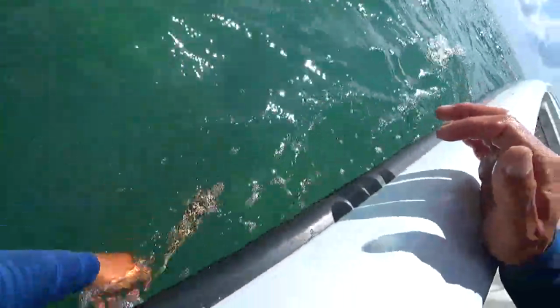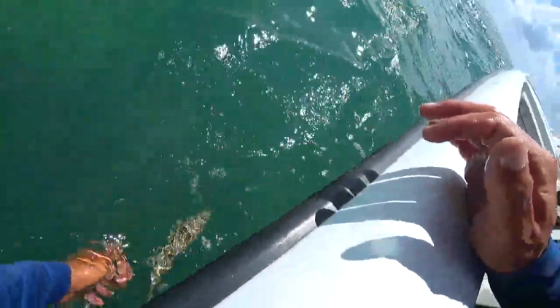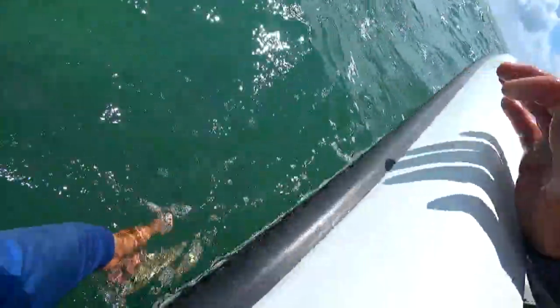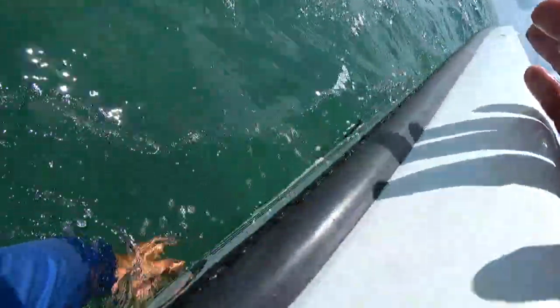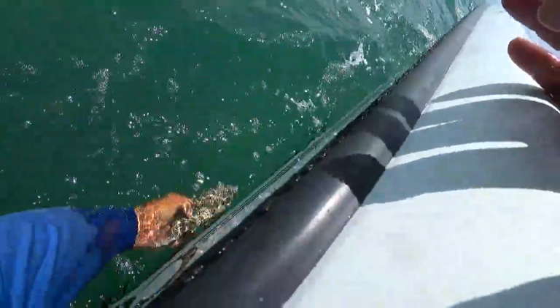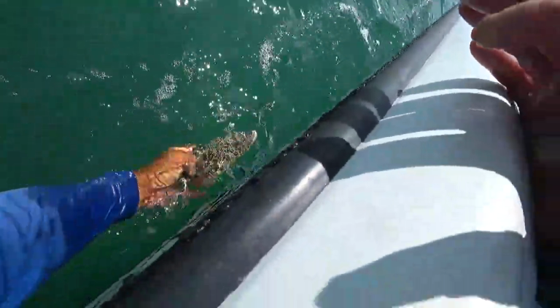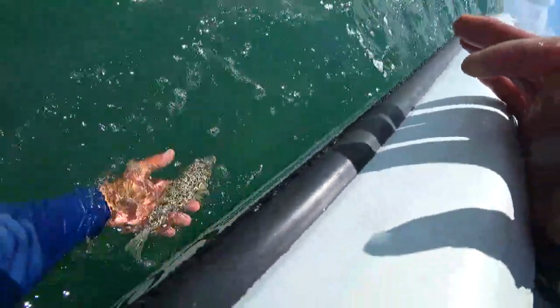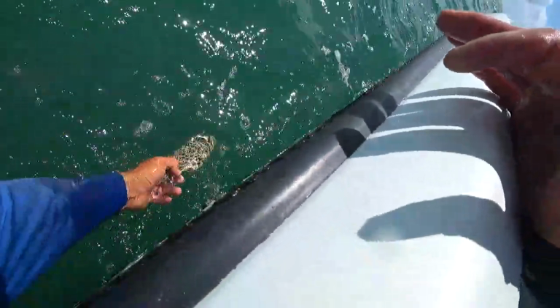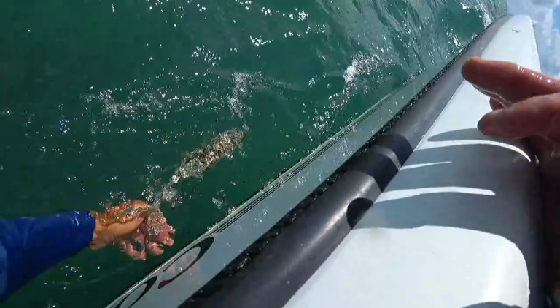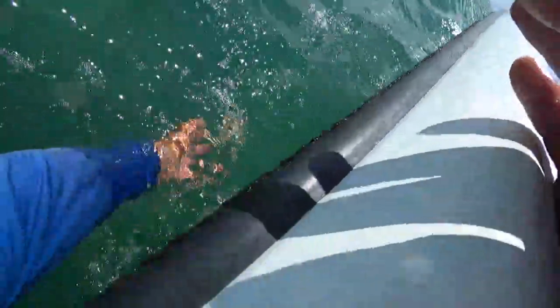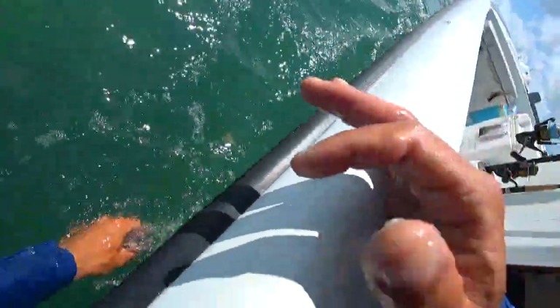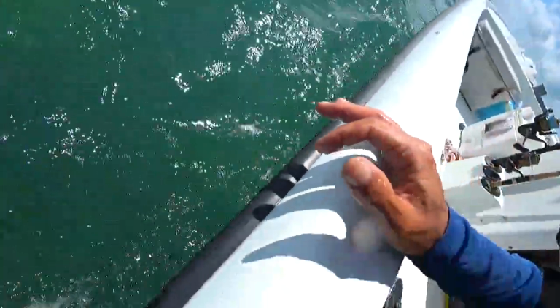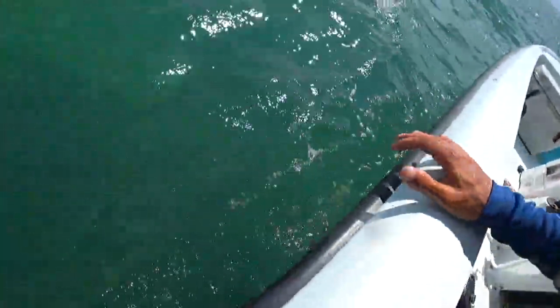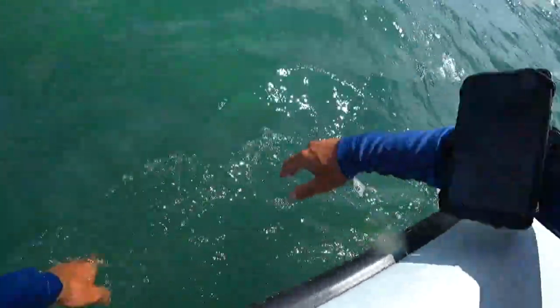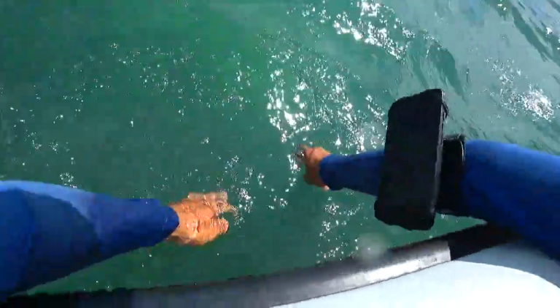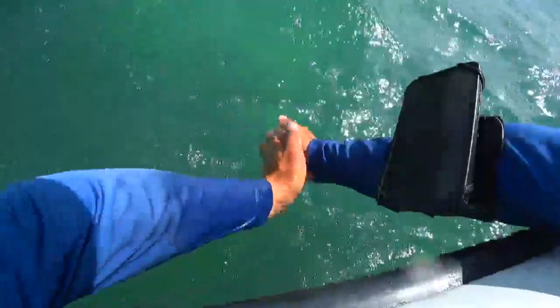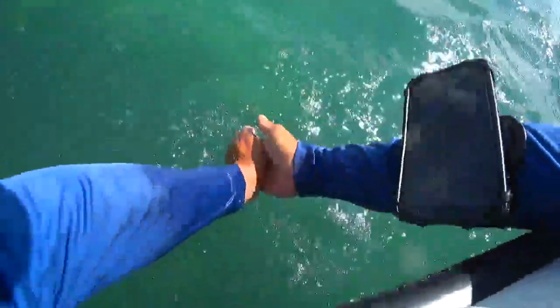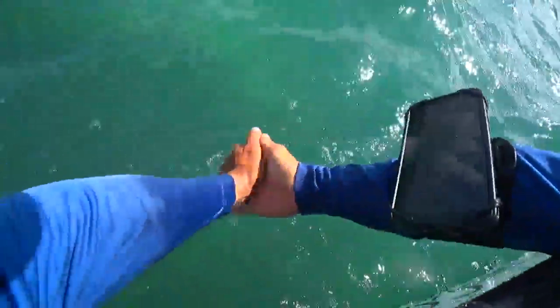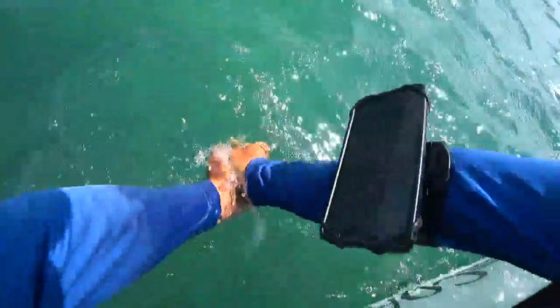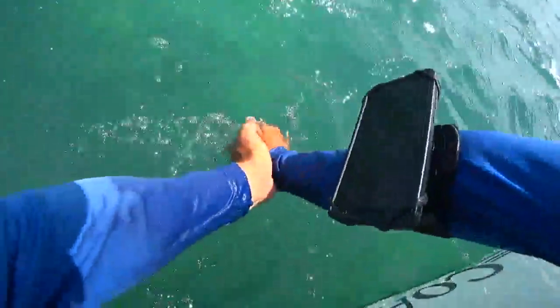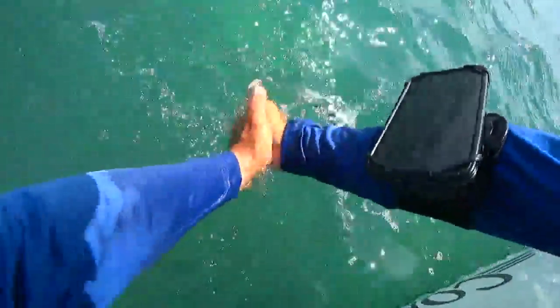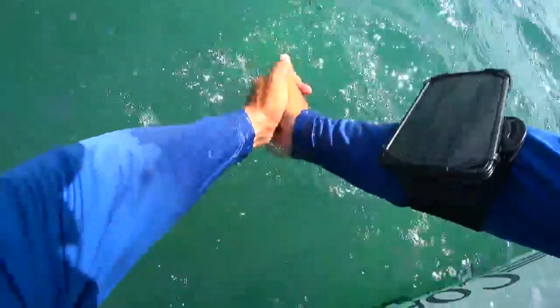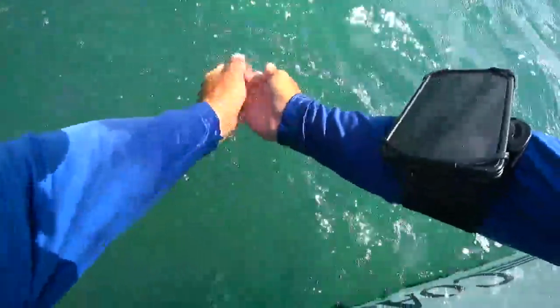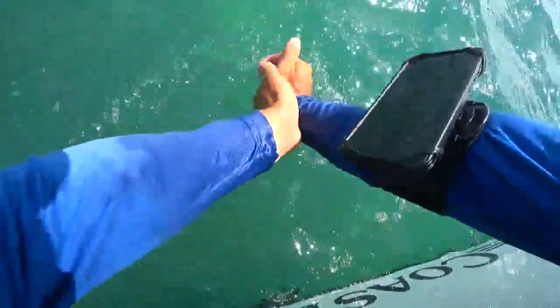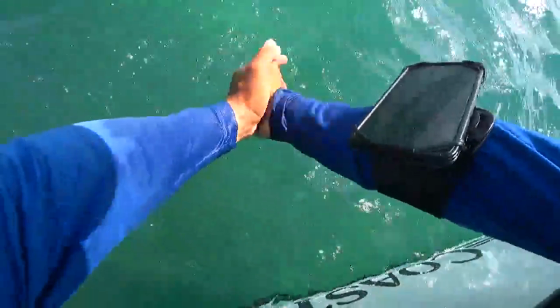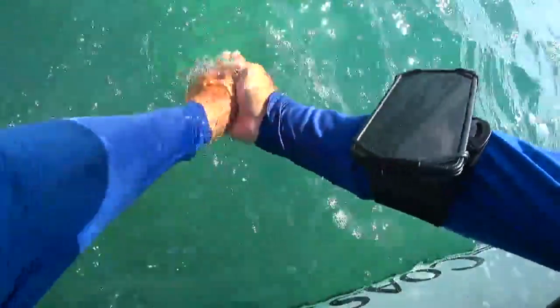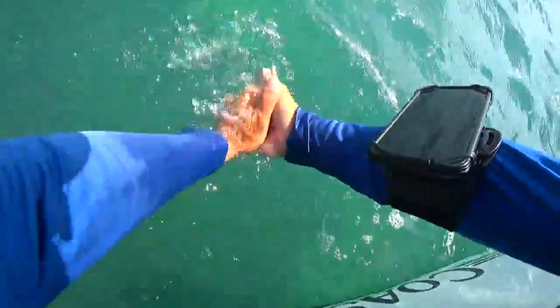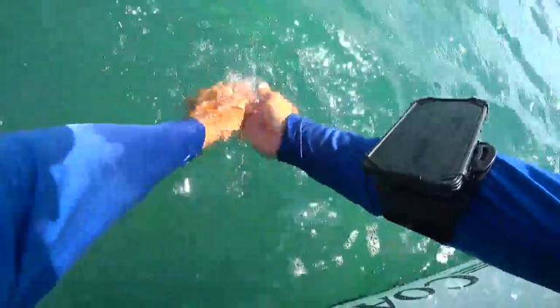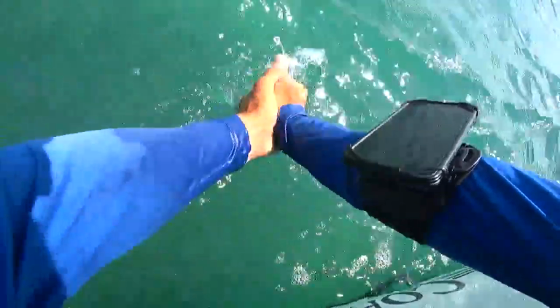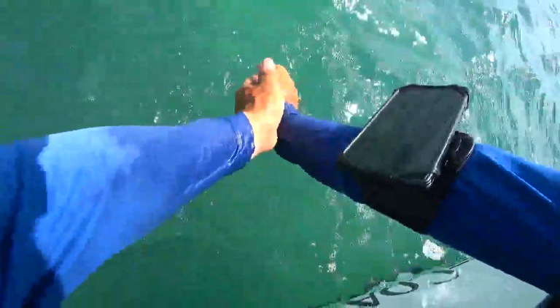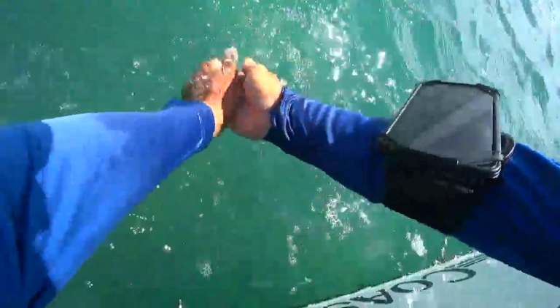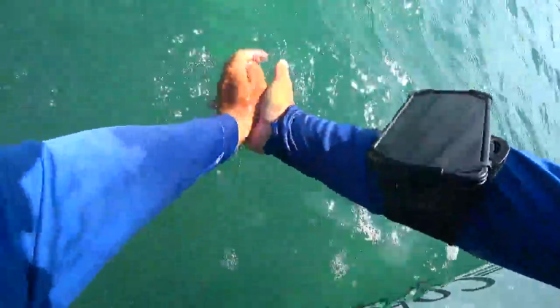There you go, bud. I want to show the people as you swim away. There he goes. Let me give my hands a good little rinse. Cool catch — I mean, something different!